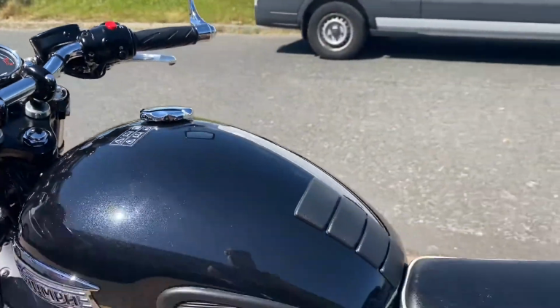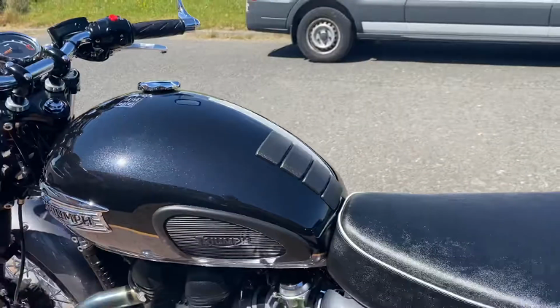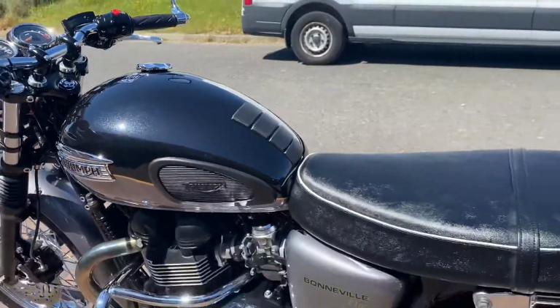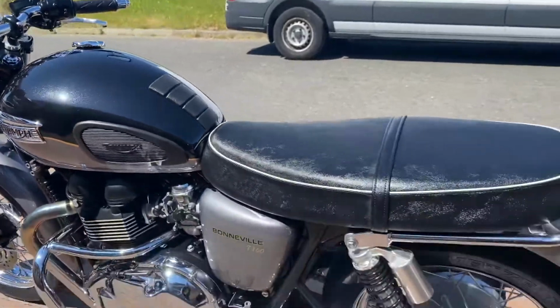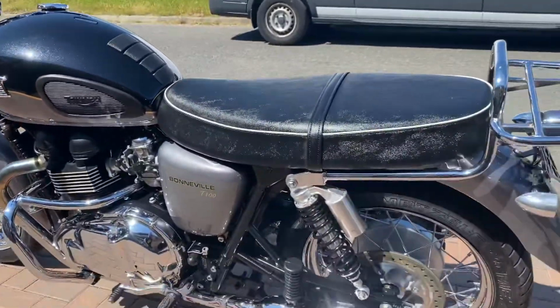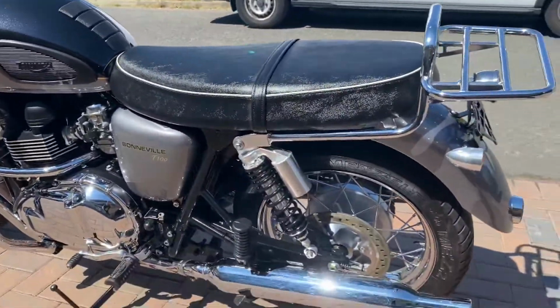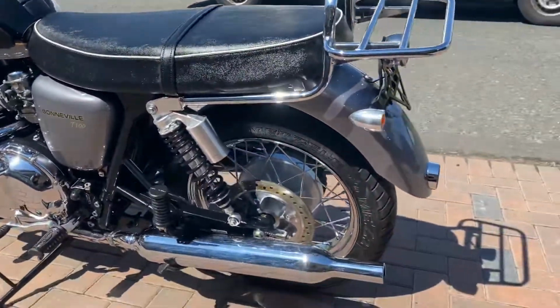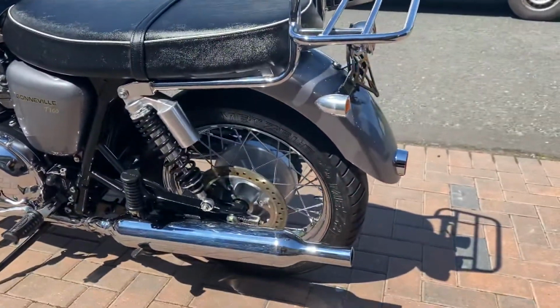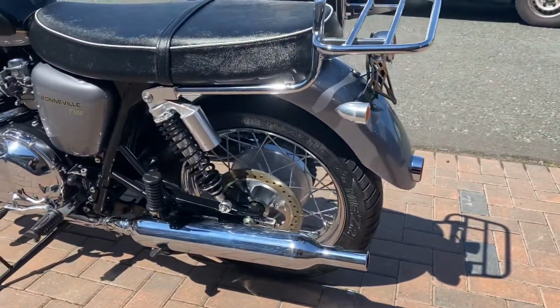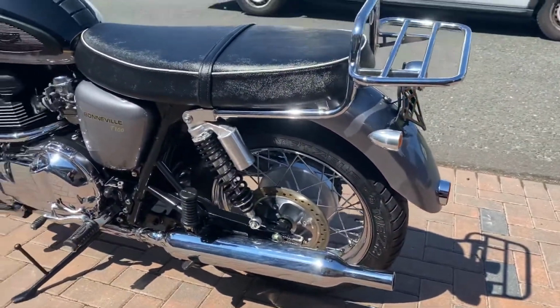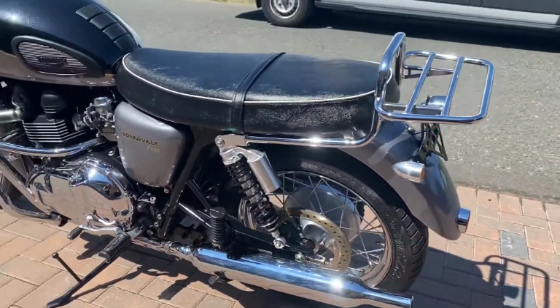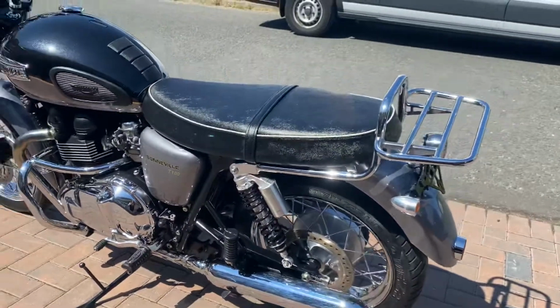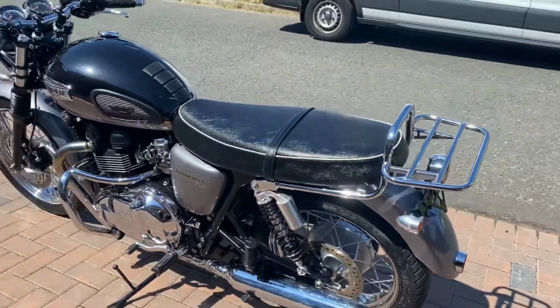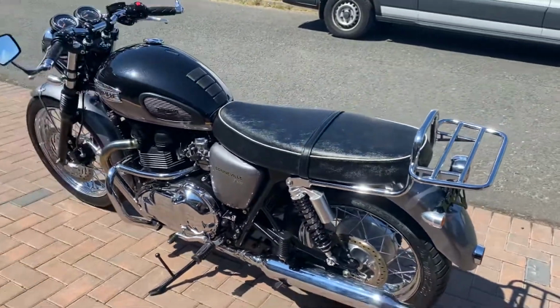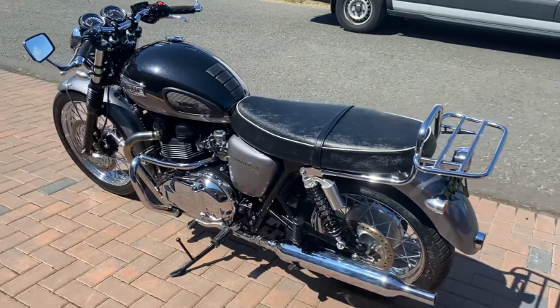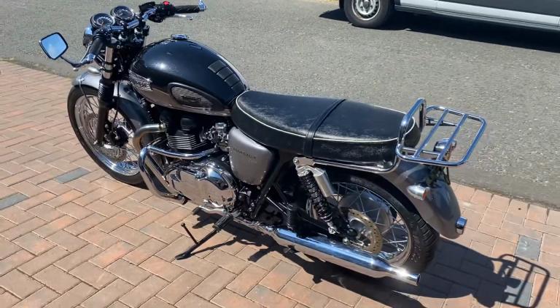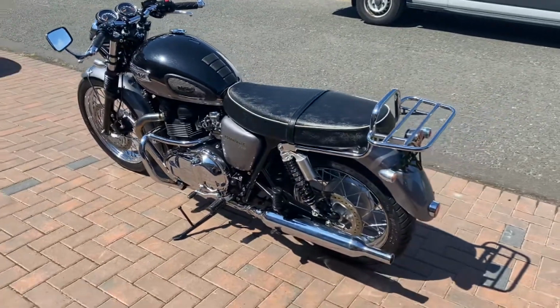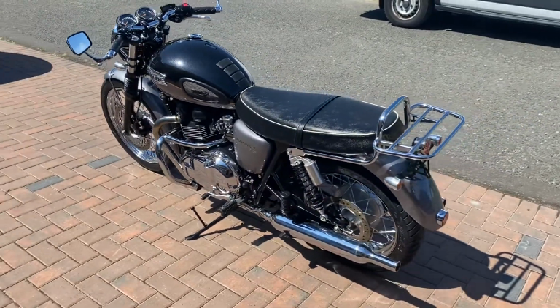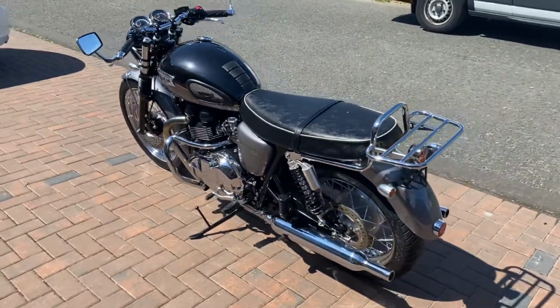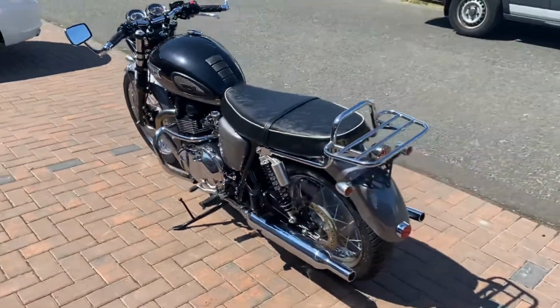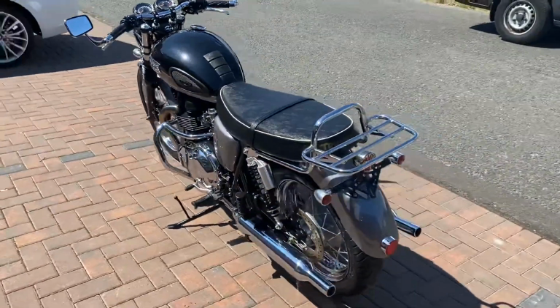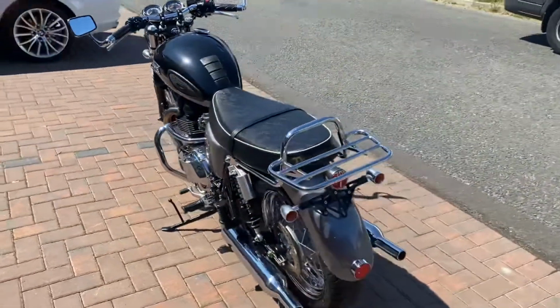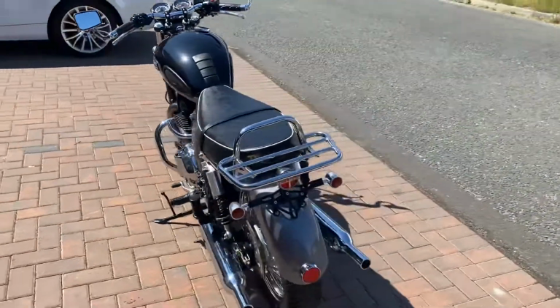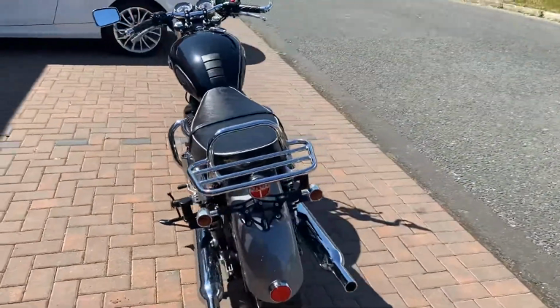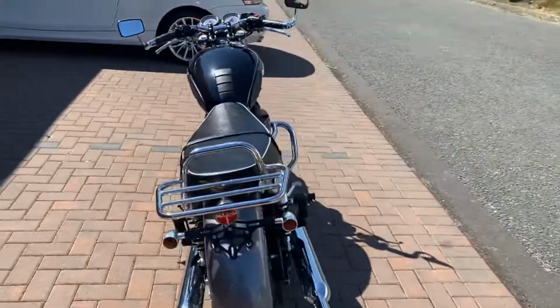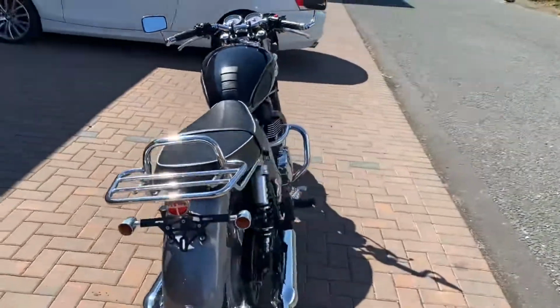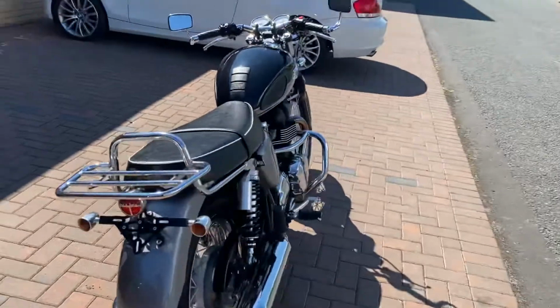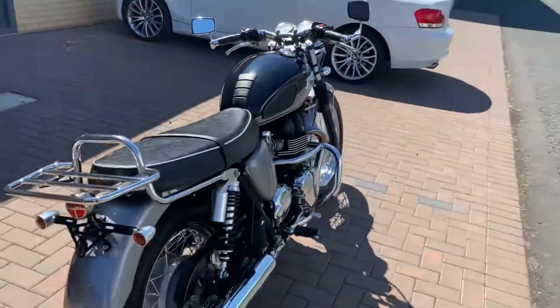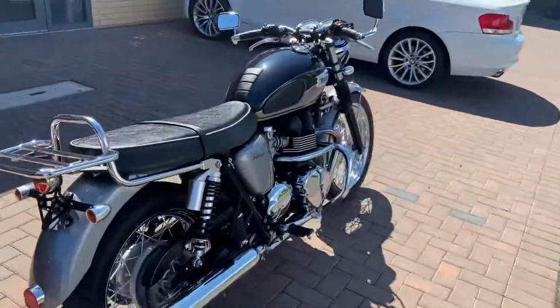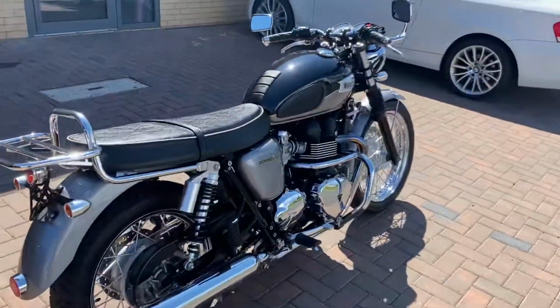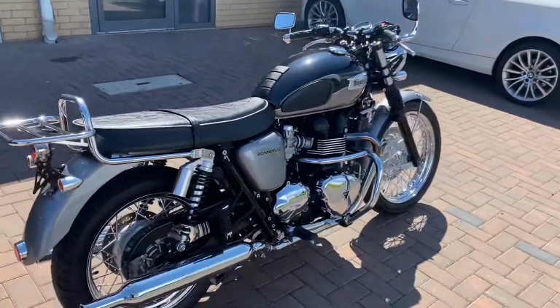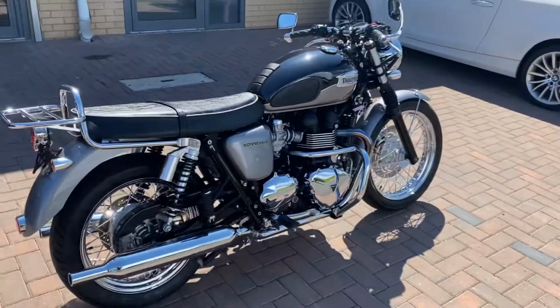So obviously it runs absolutely fine. The back tire has squared off a bit so I'll stick a new one on before it goes out. But if you're looking for a modern Bonneville, this one with low miles on, these extras and this condition — I don't think you'll go far wrong with this at all.